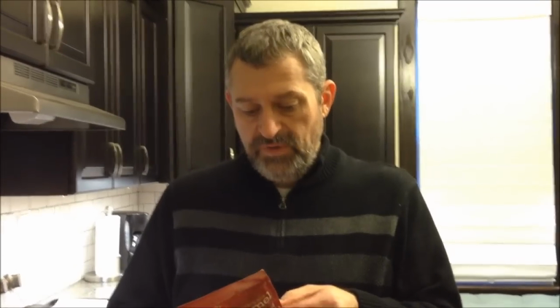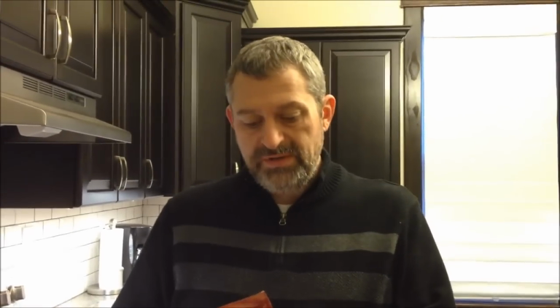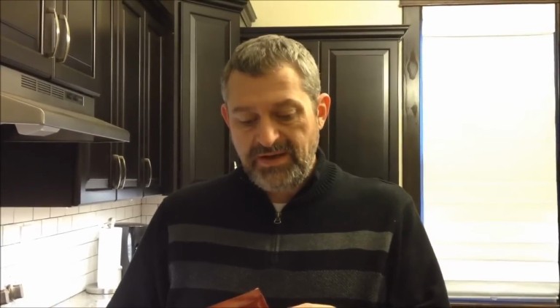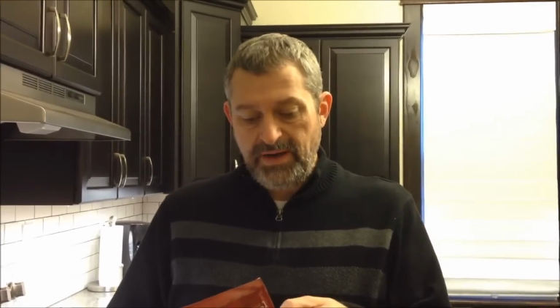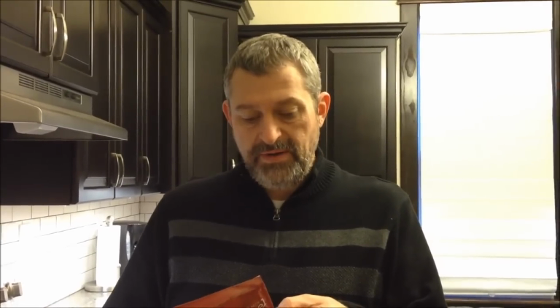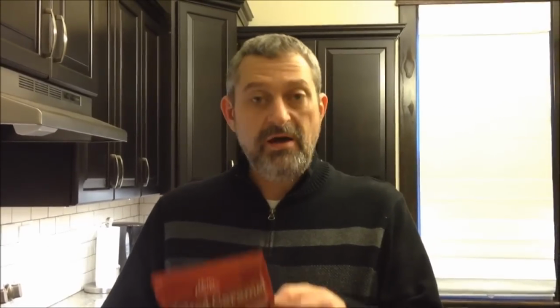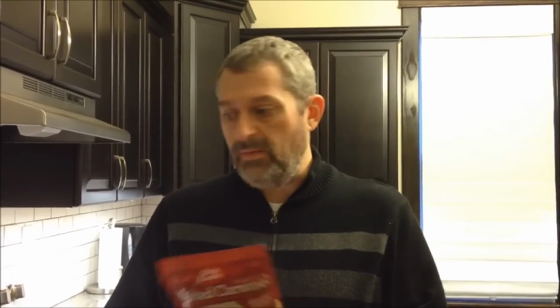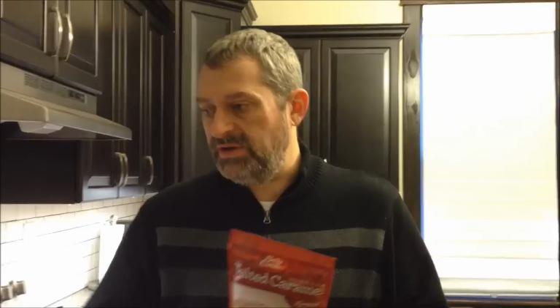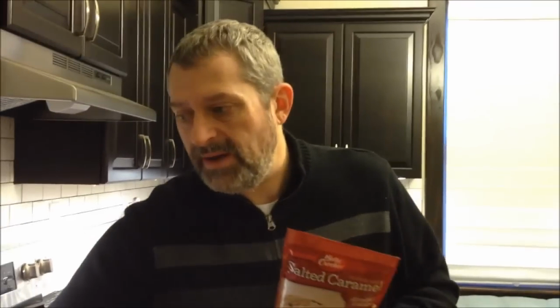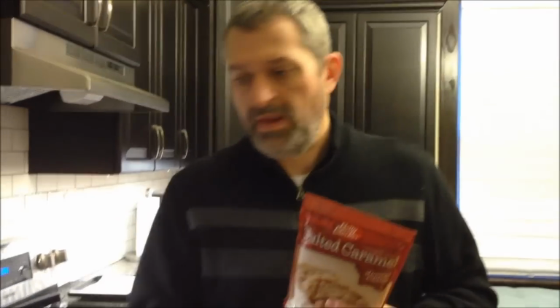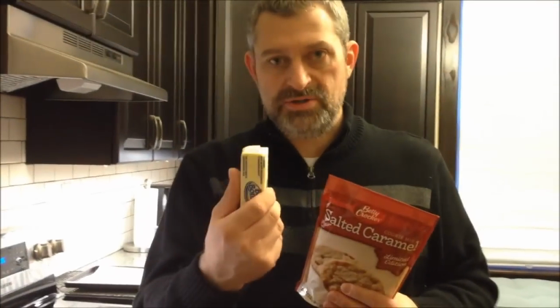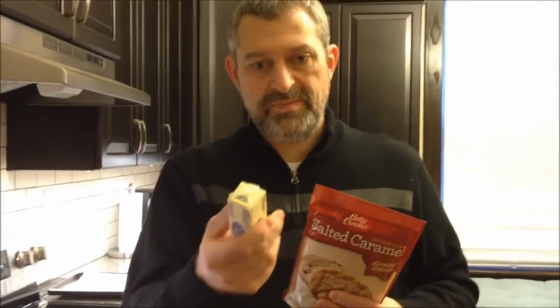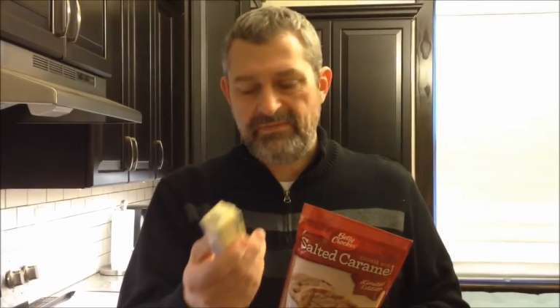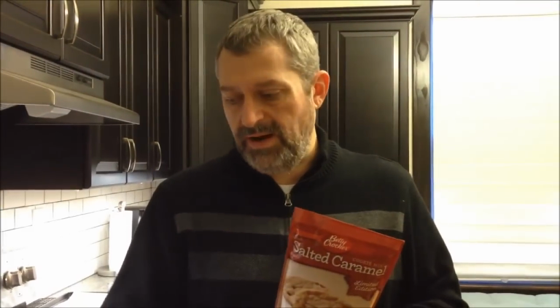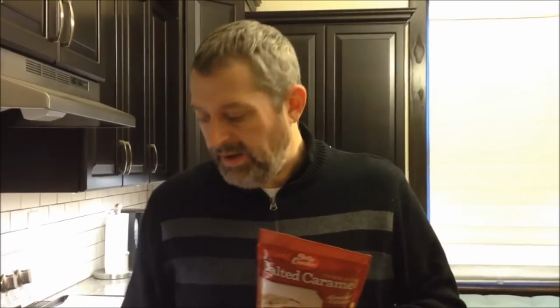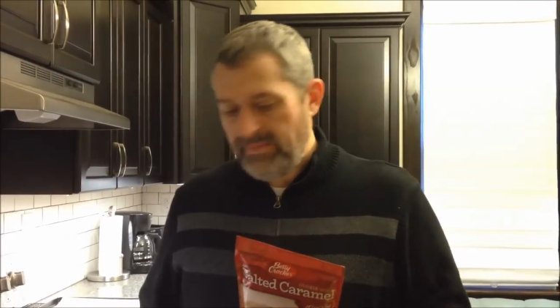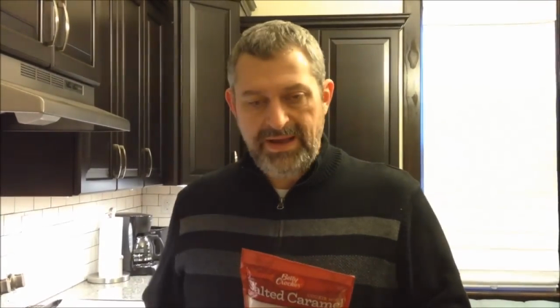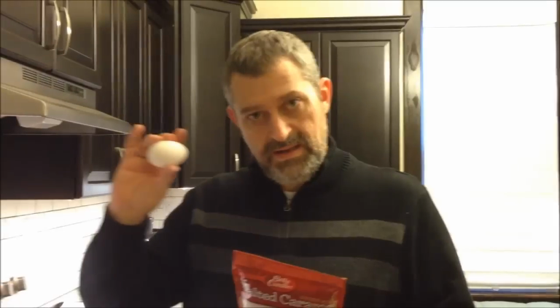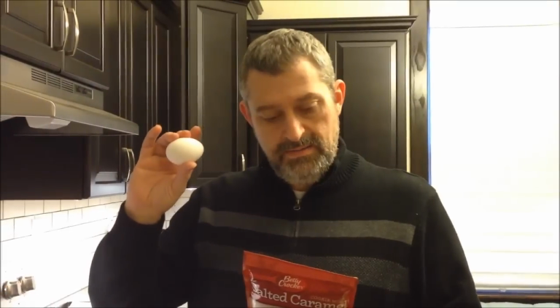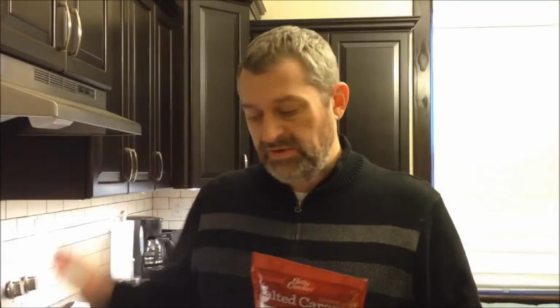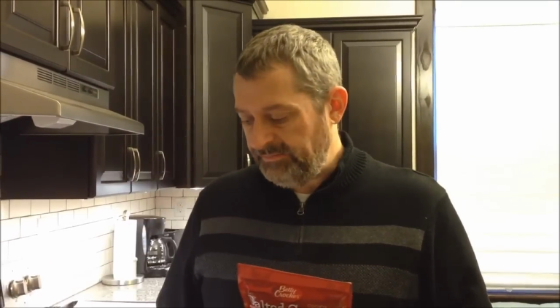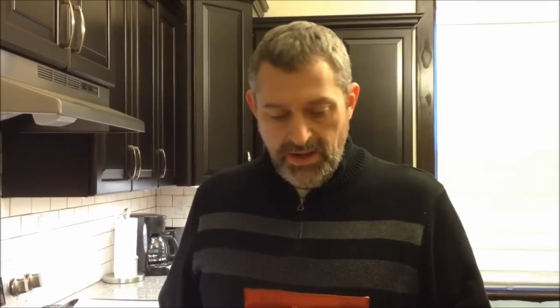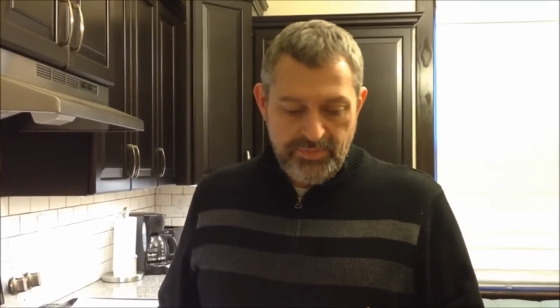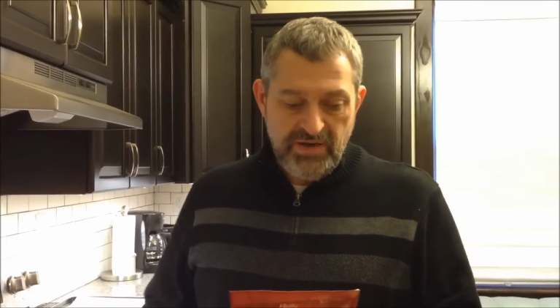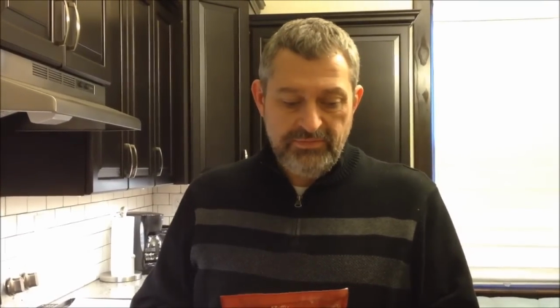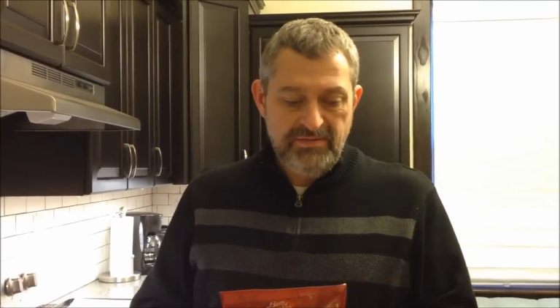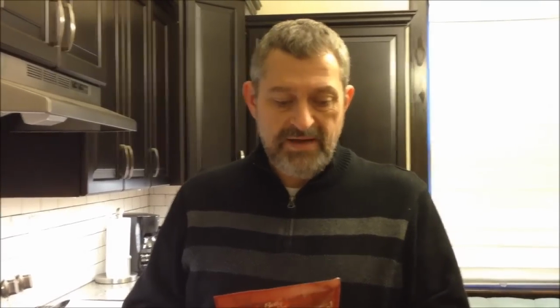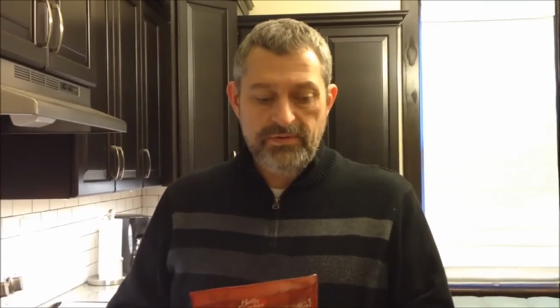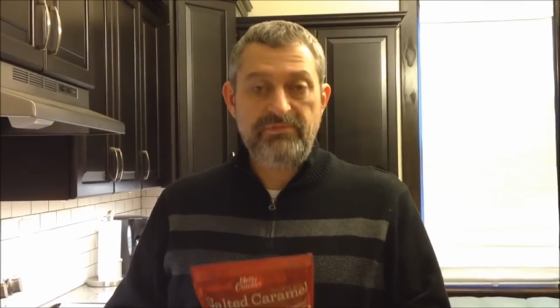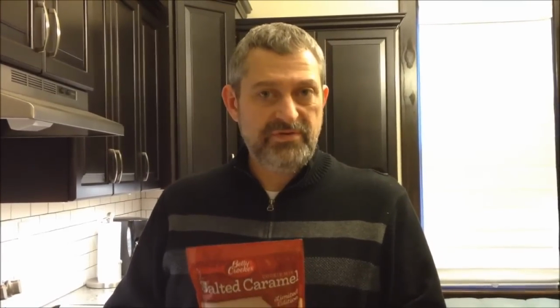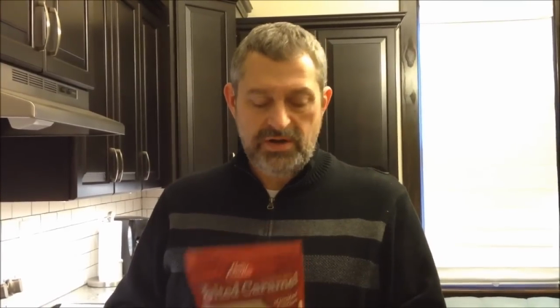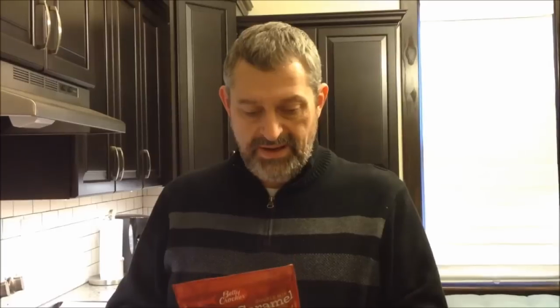You need one stick of butter softened, or margarine. I've got my margarine and it's been sitting out for a little while. And I've got my one egg that you also need. You preheat your oven to 375, or 350 for dark or coated pans.